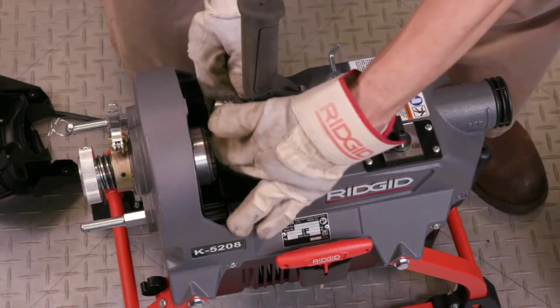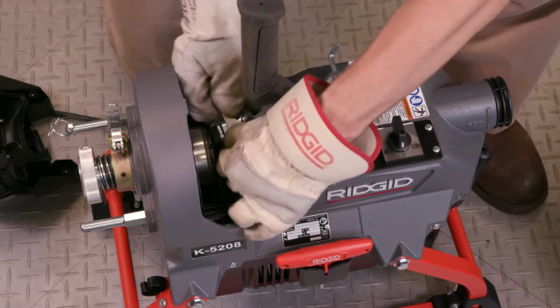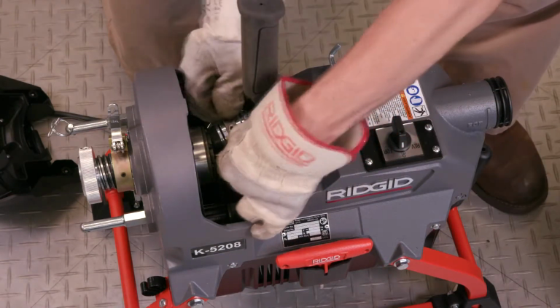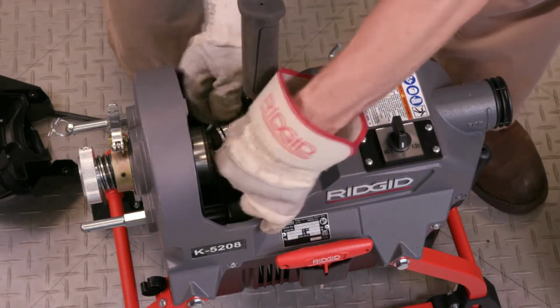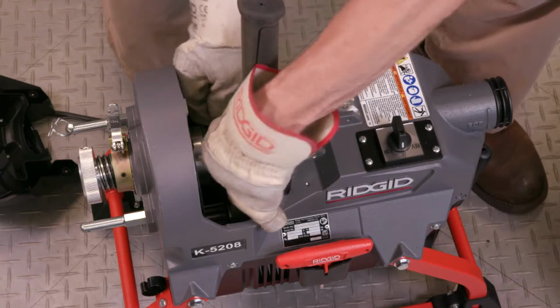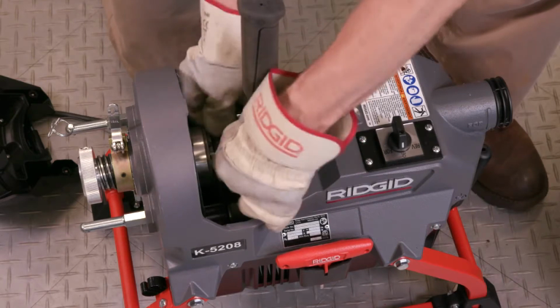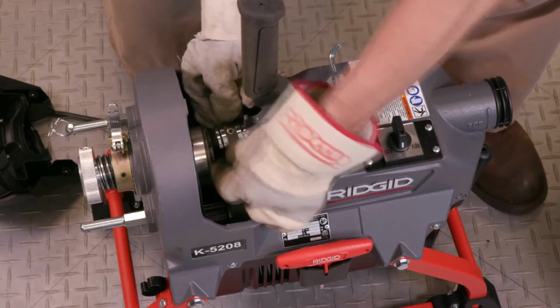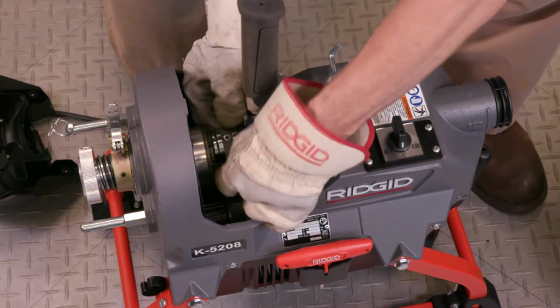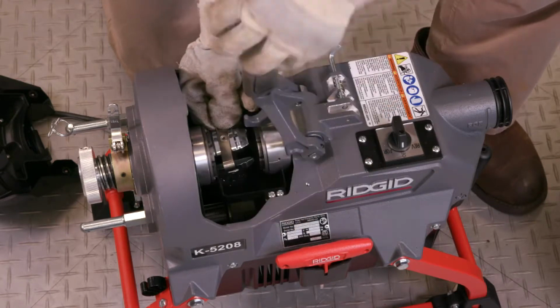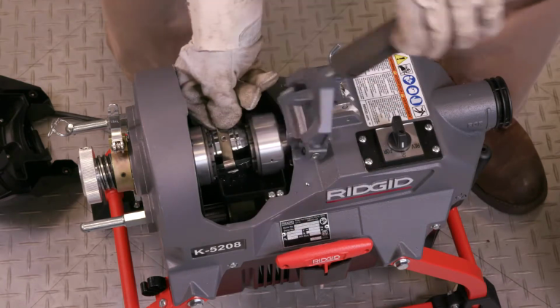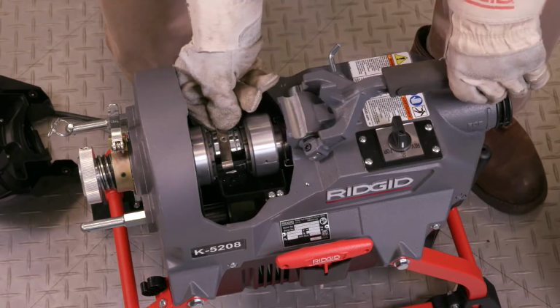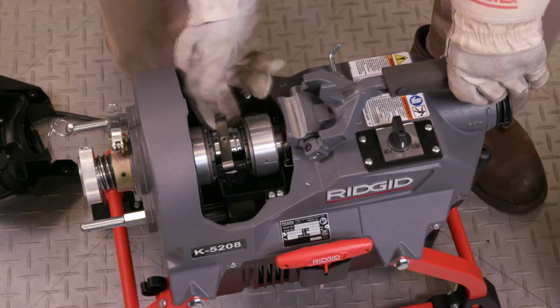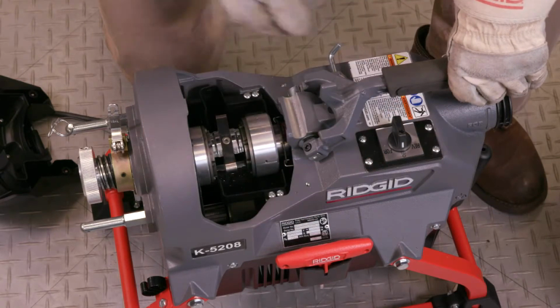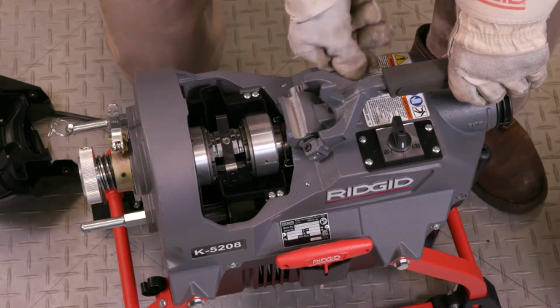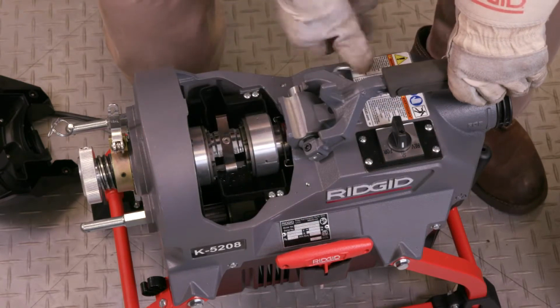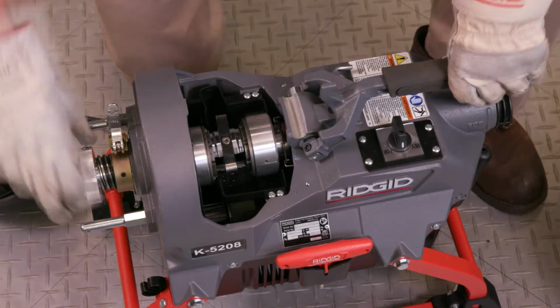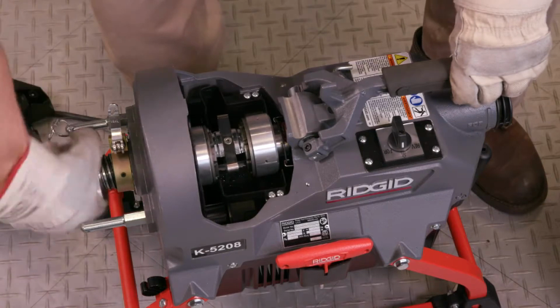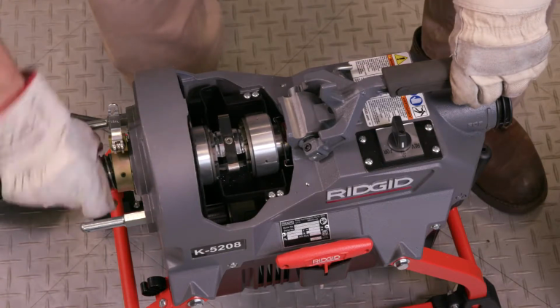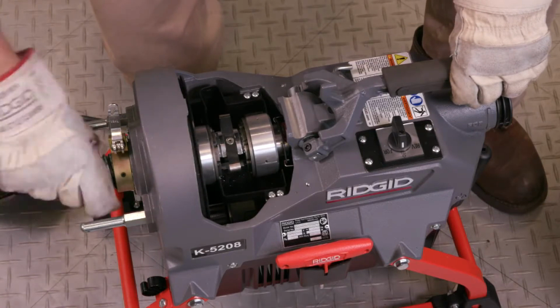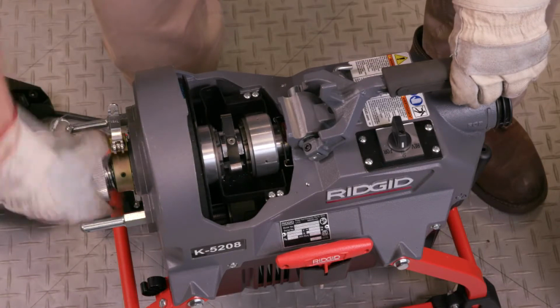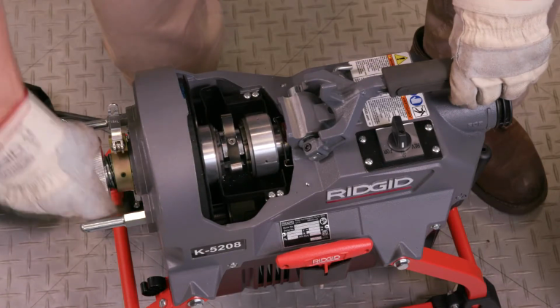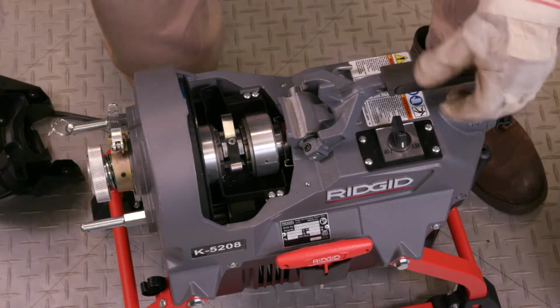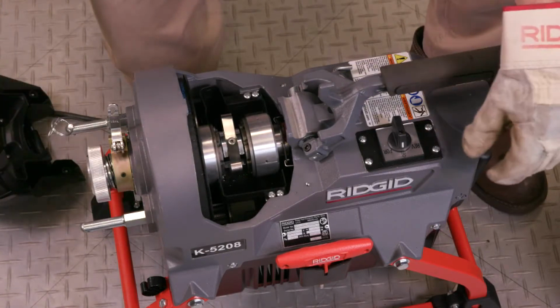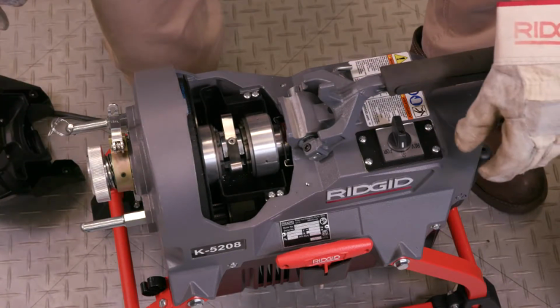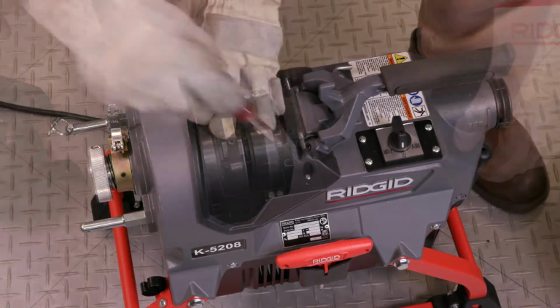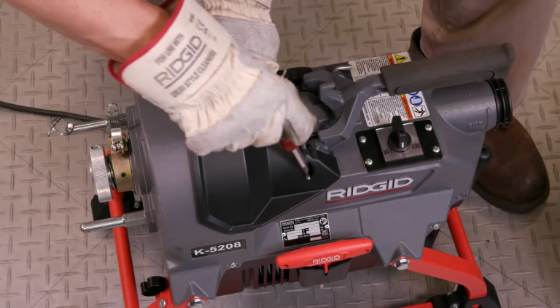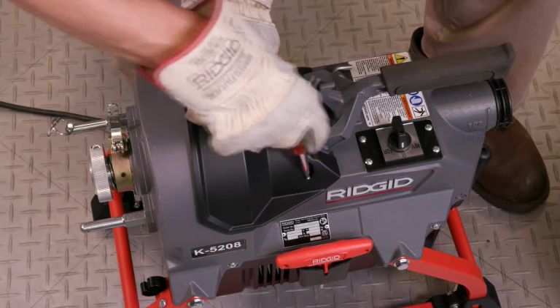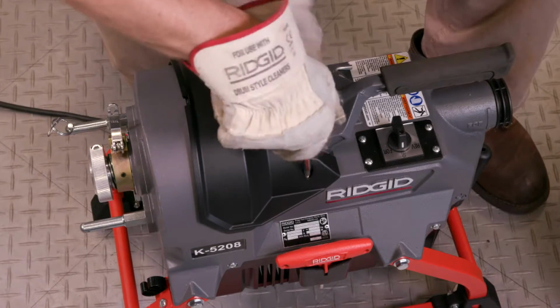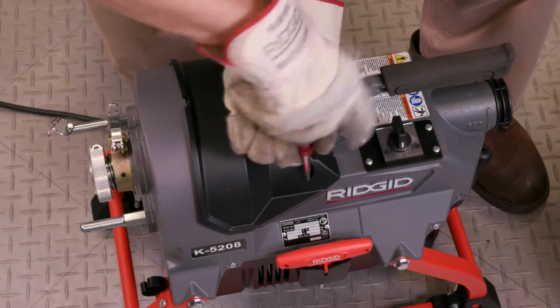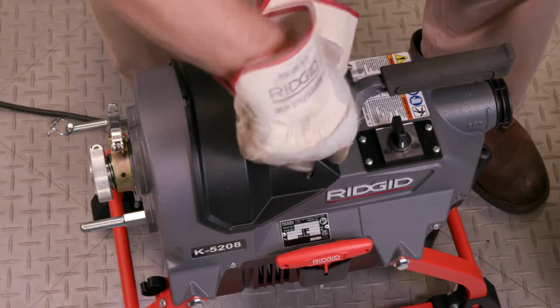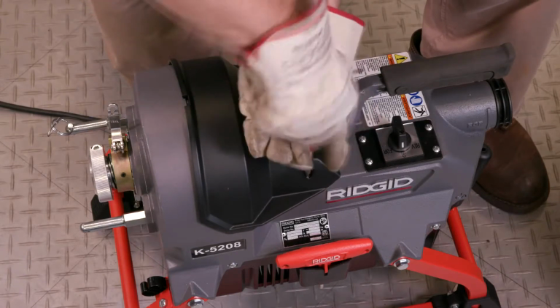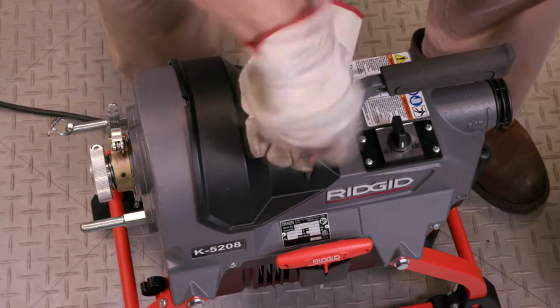Align the new clutch jaw assembly with the clutch cones. Engage the clutch handle and lock in the closed position. Reinstall the clutch cover and tighten the screws and you're good to go.